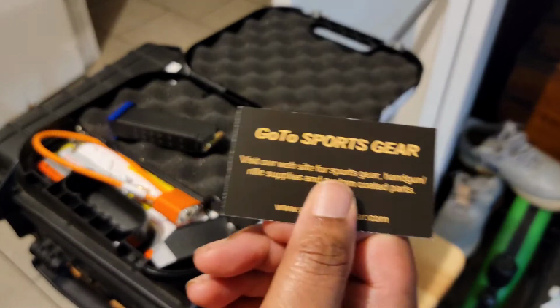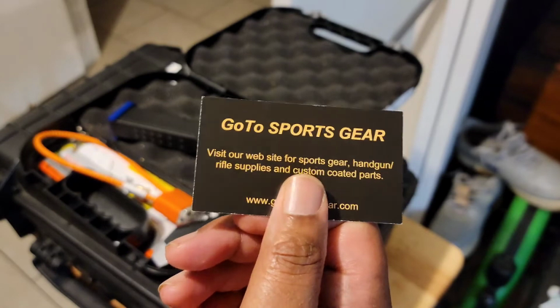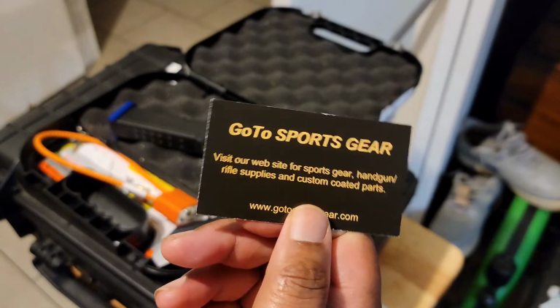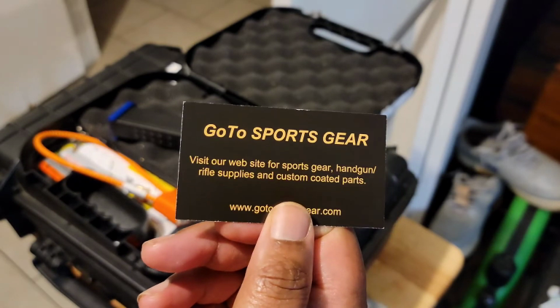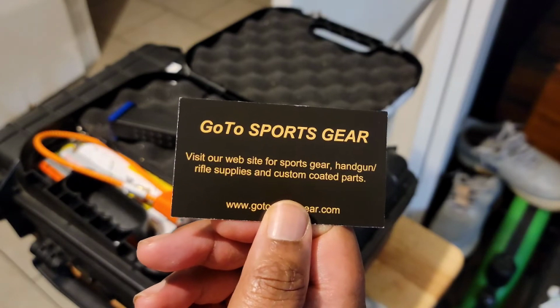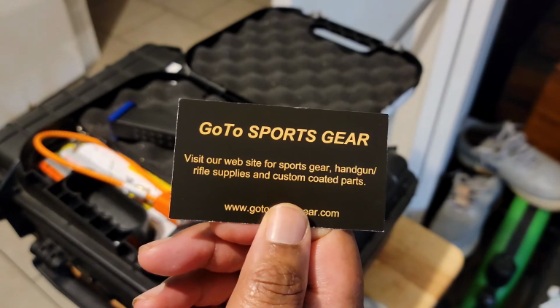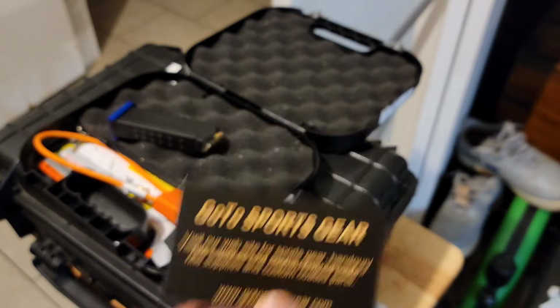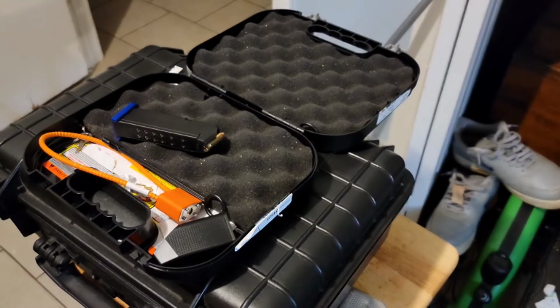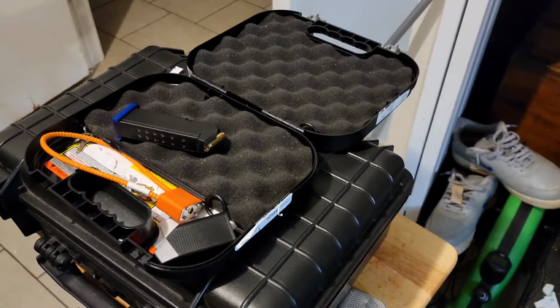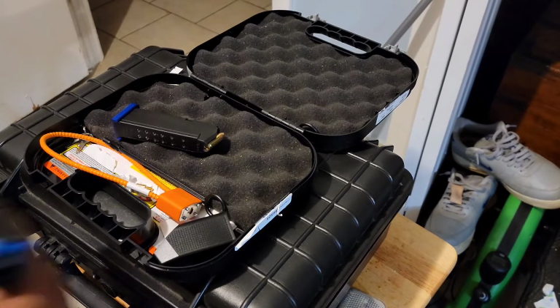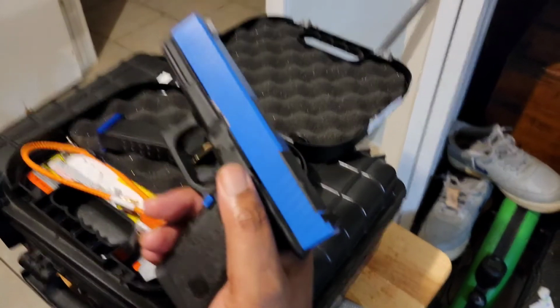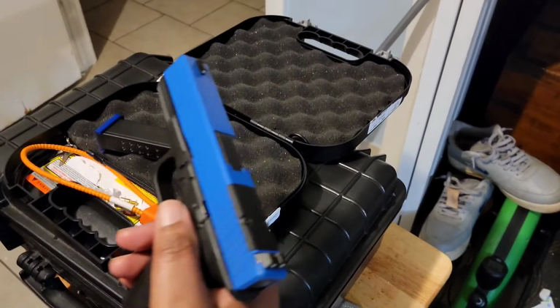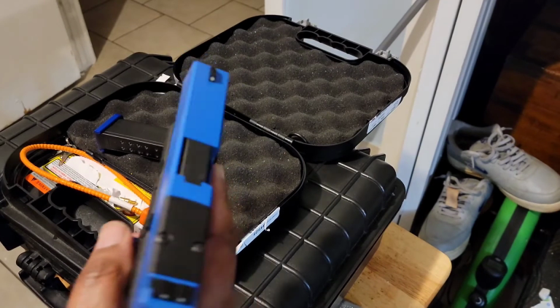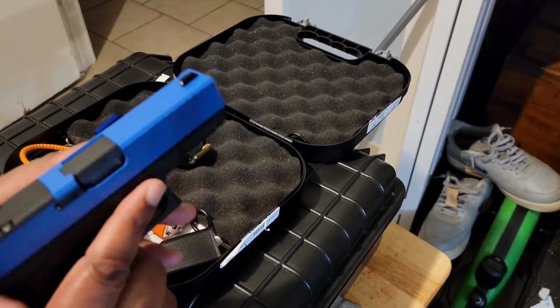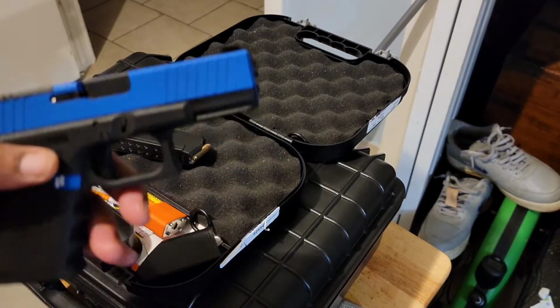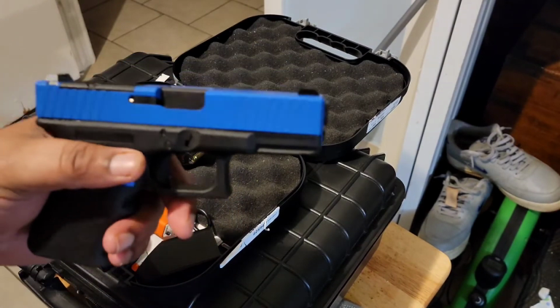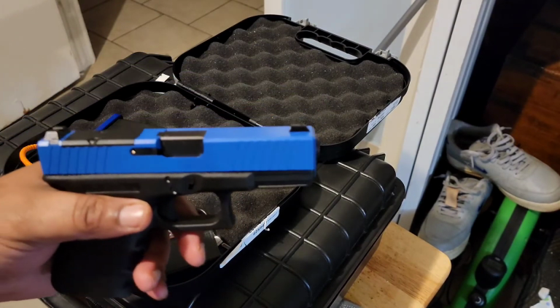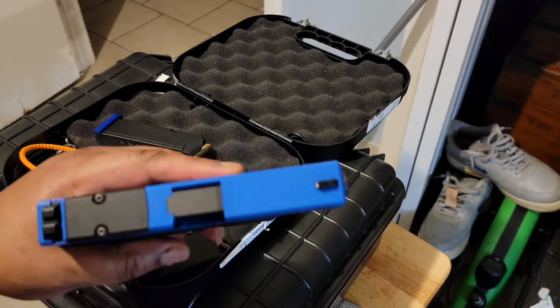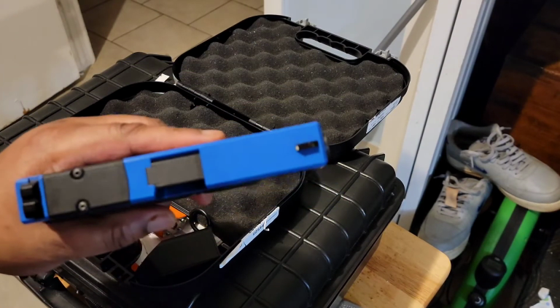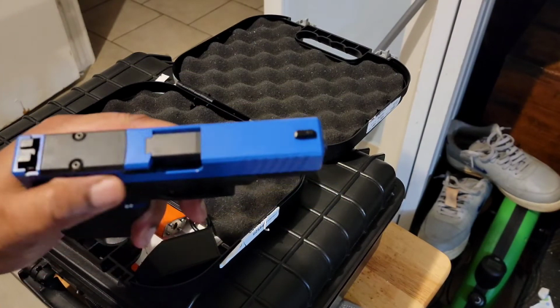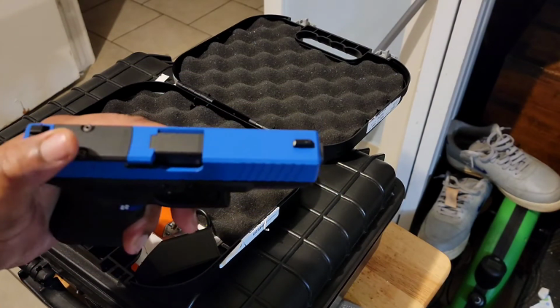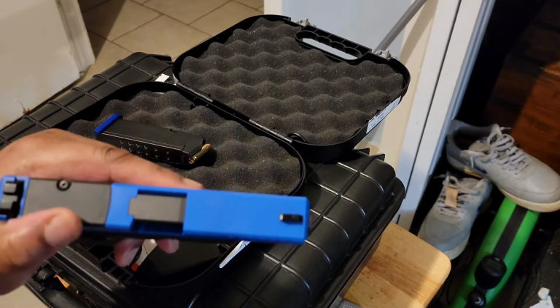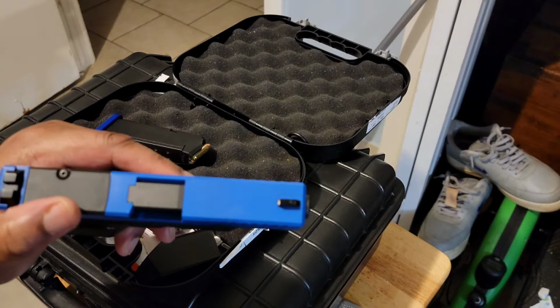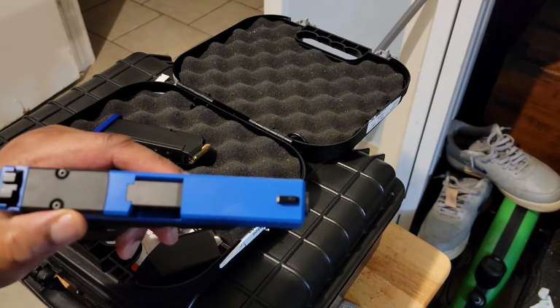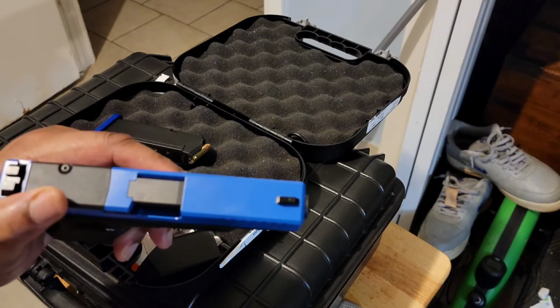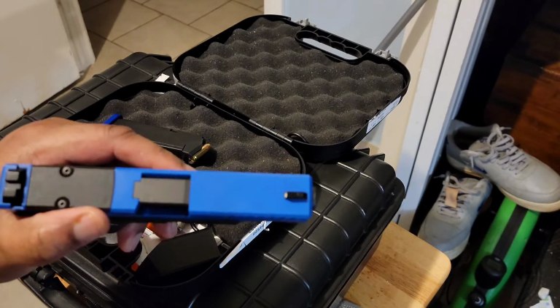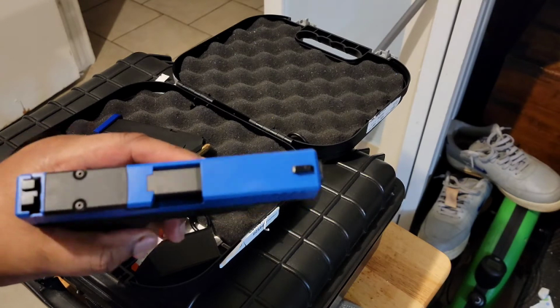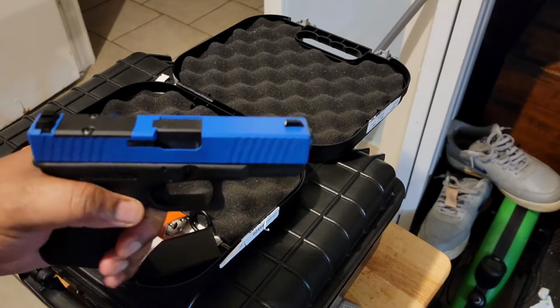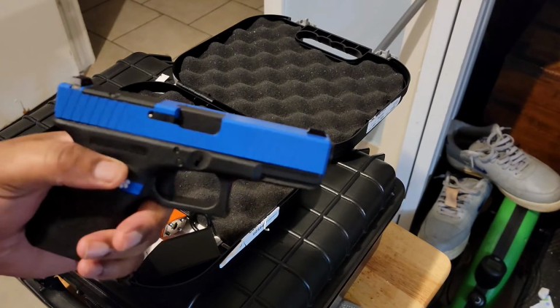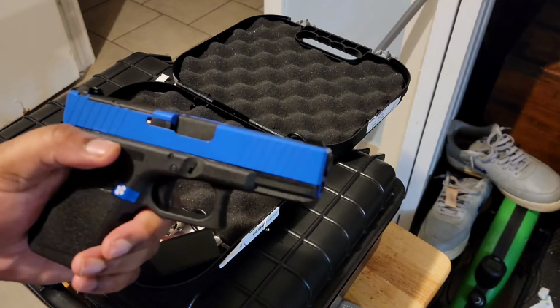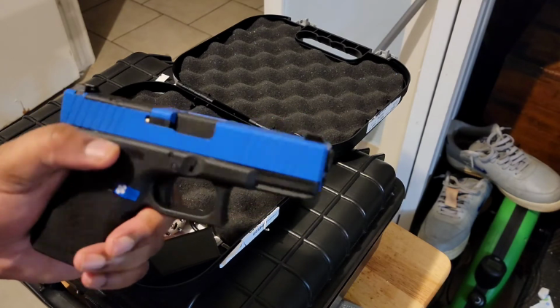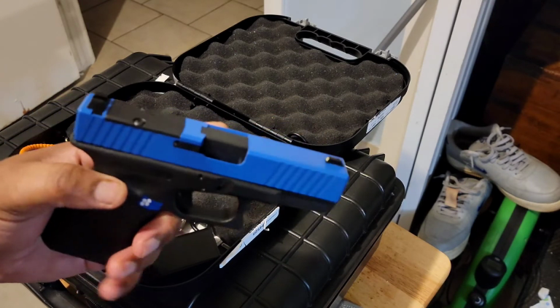I got the slide from these guys — the slide cost me $160, they had a sale going on for Veterans Day. It doesn't come with the back plate, but I emailed them and they sent it to me, so that was cool.